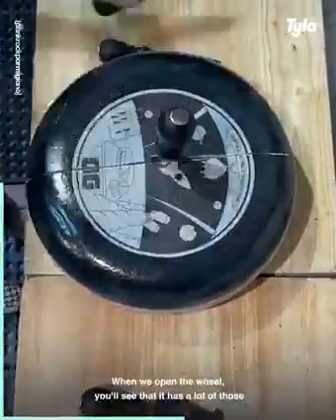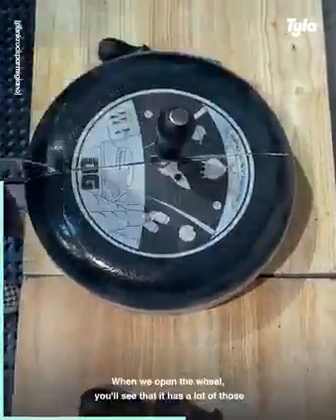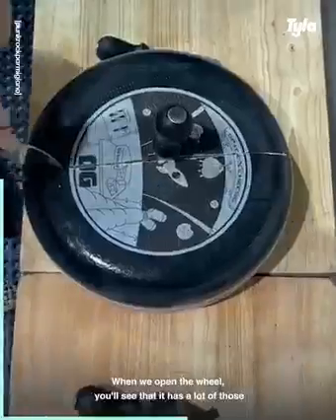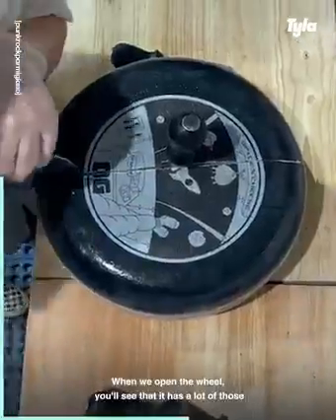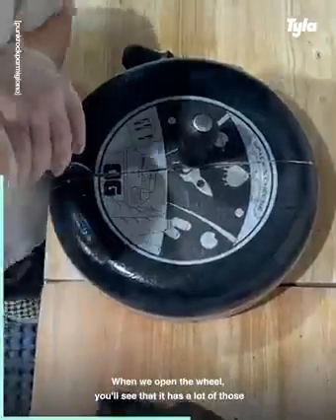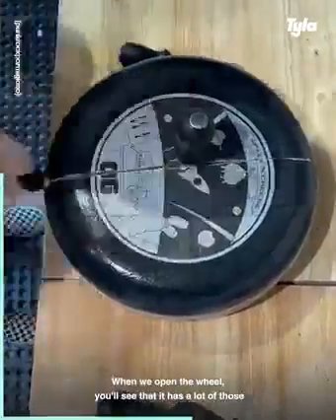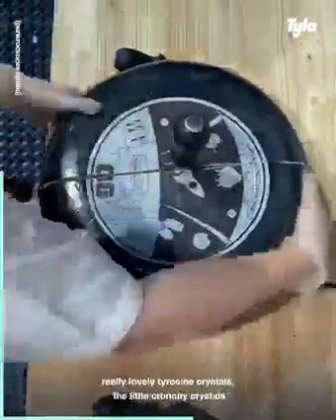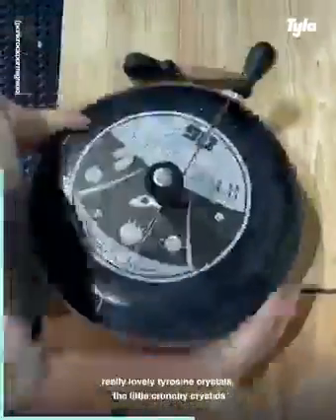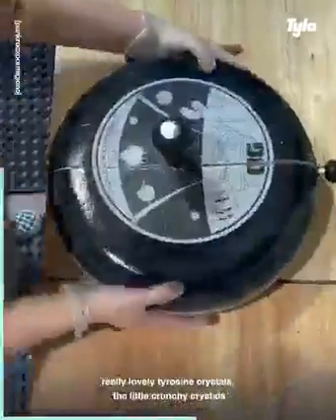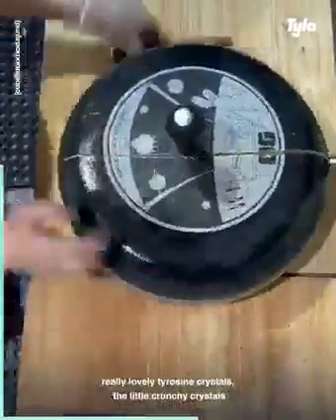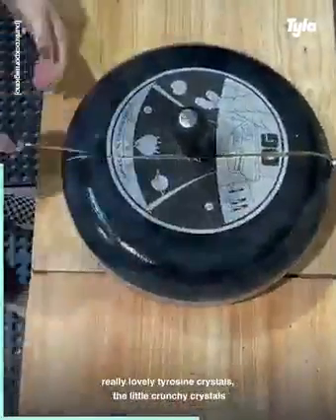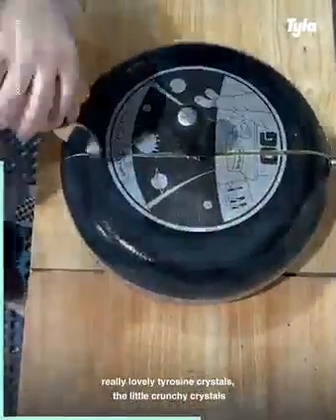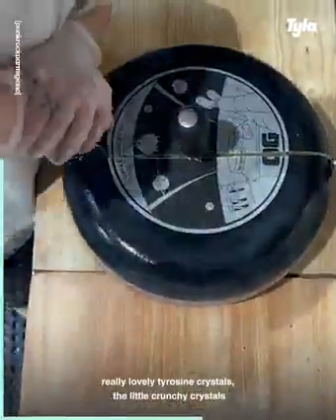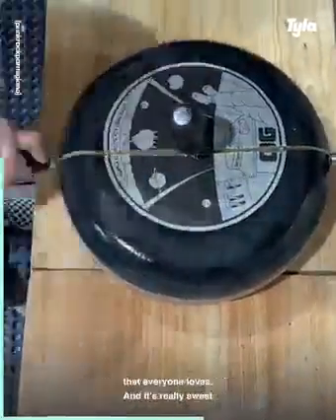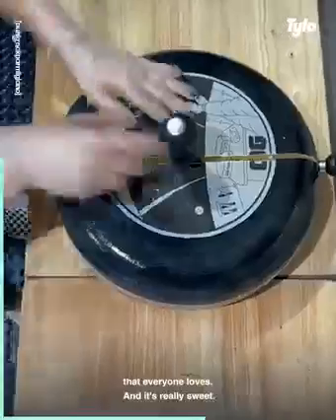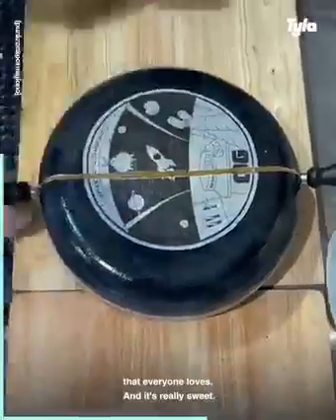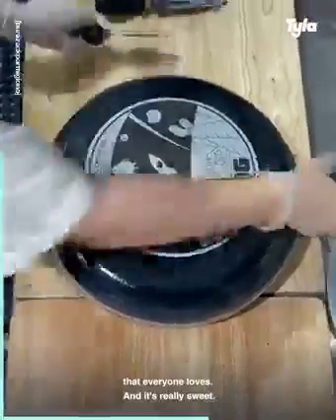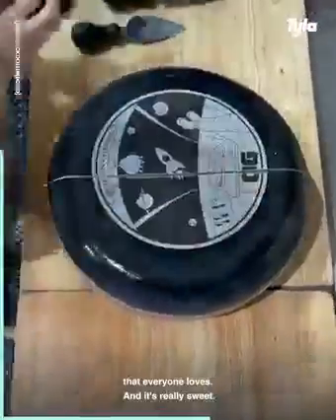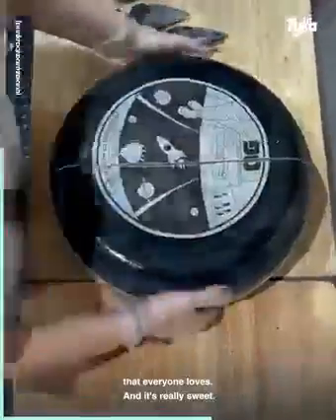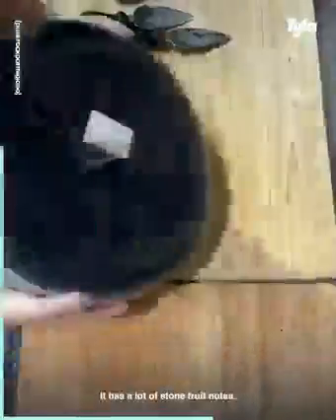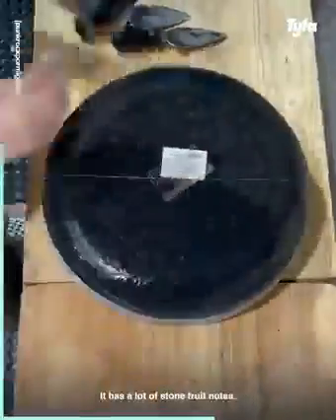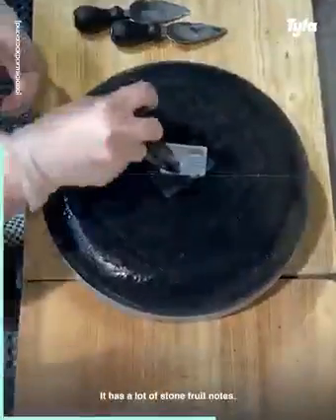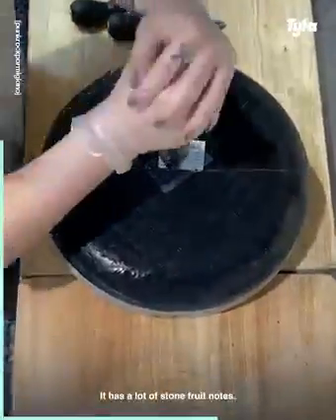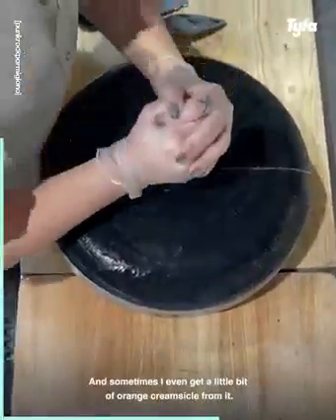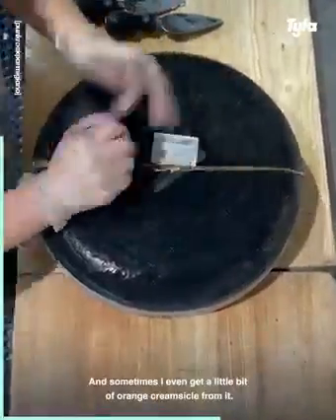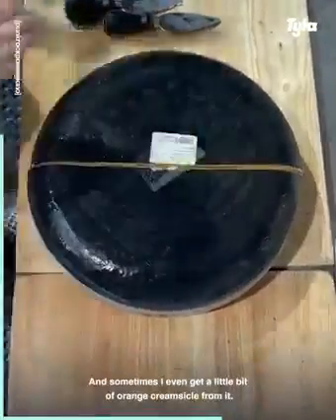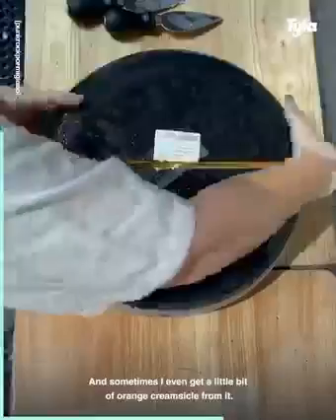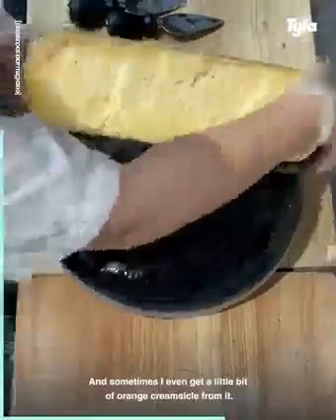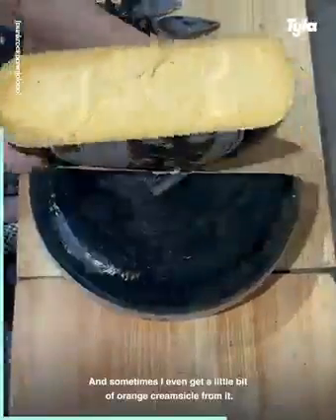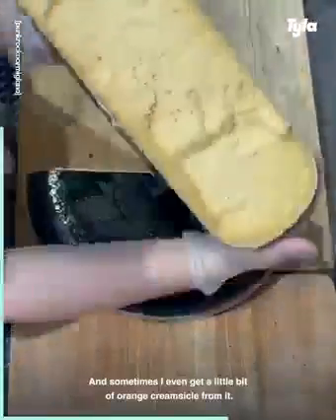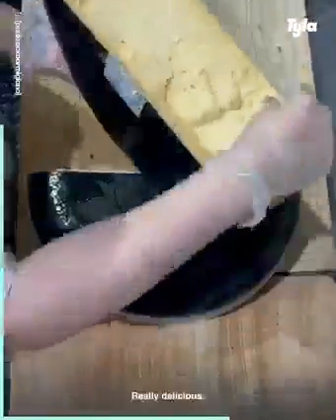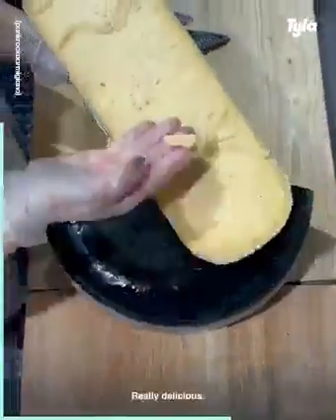When we open the wheel you'll see that it has a lot of those really lovely tyrosine crystals — the little crunchy crystals that everyone loves — and it's really sweet. It has a lot of stone fruit notes and sometimes I even get a little bit of orange creamsicle from it. Really delicious.